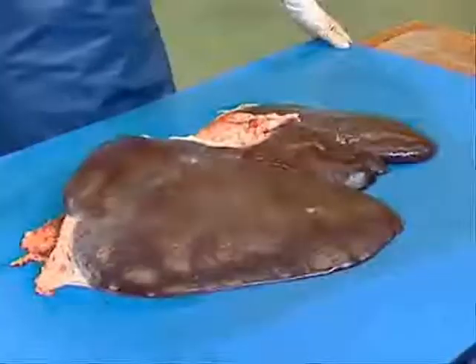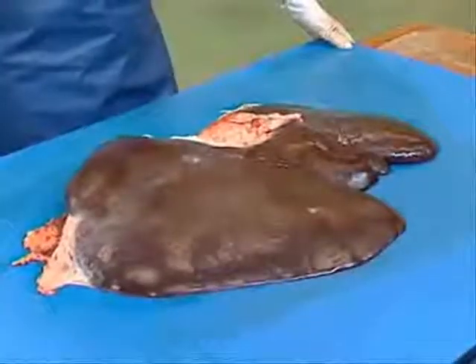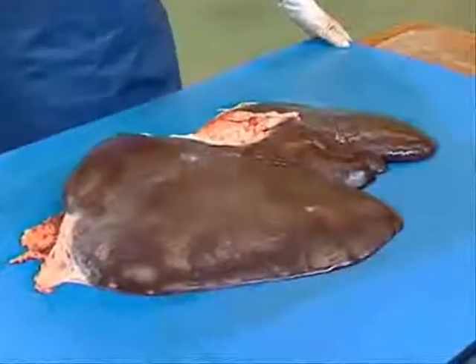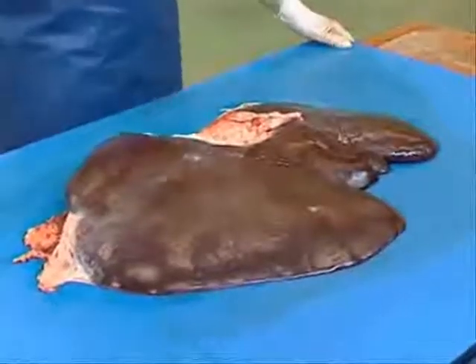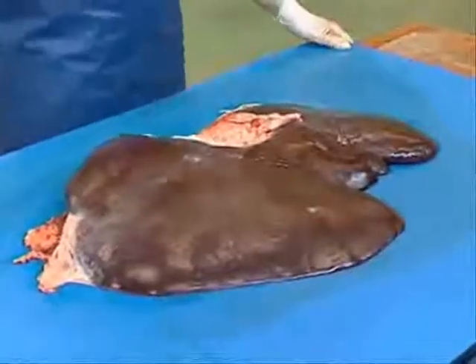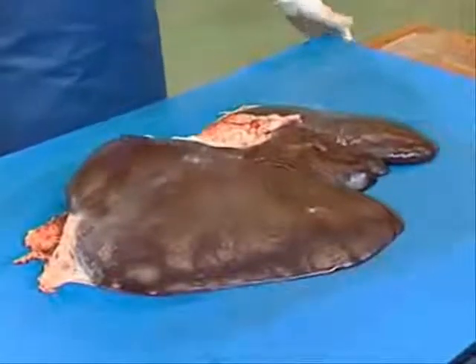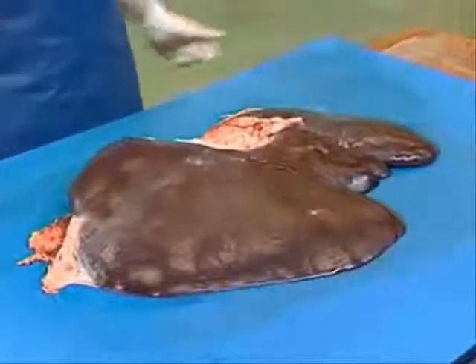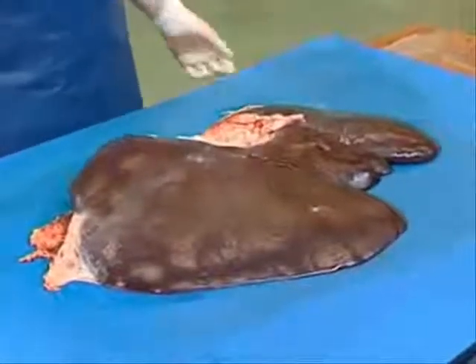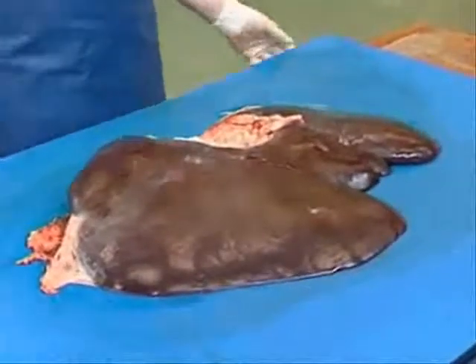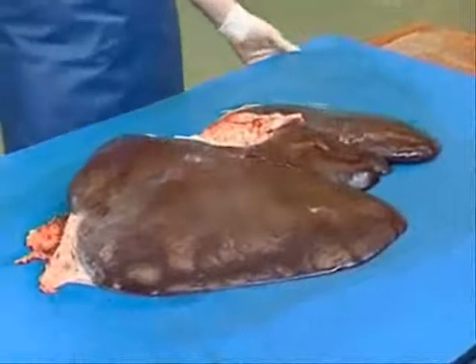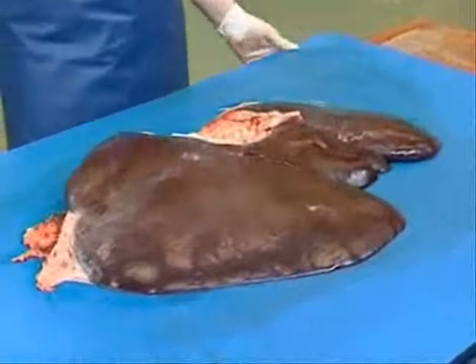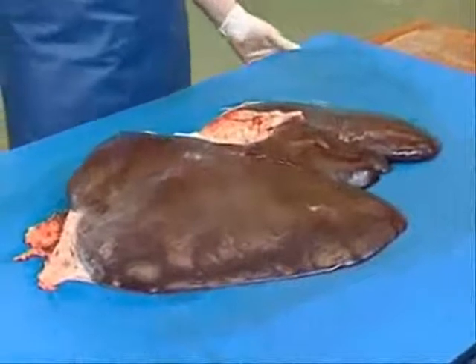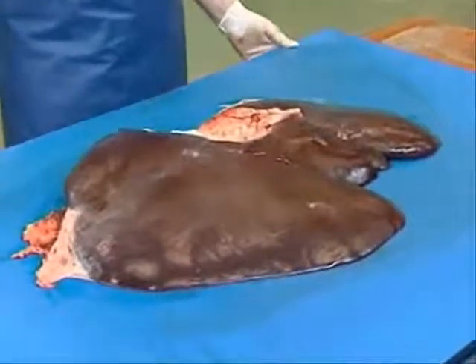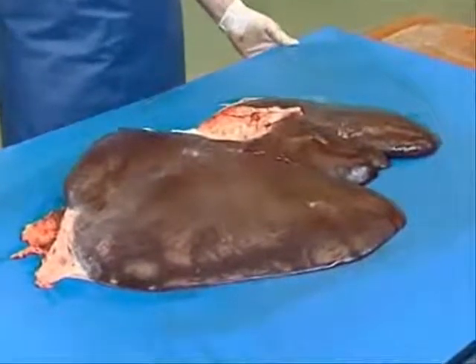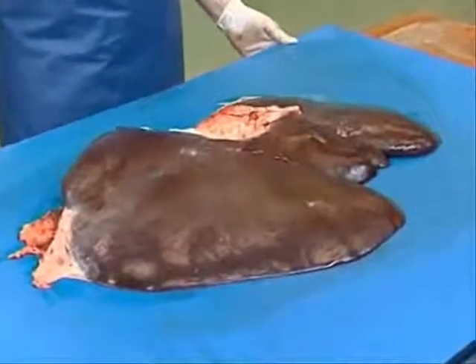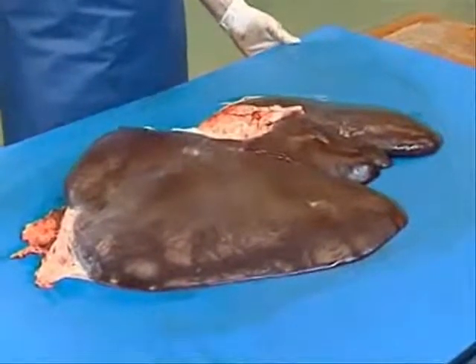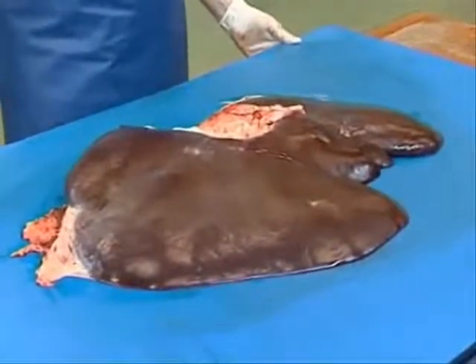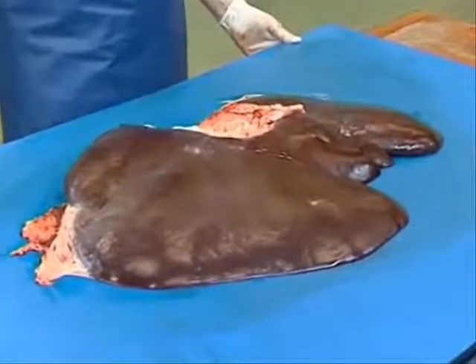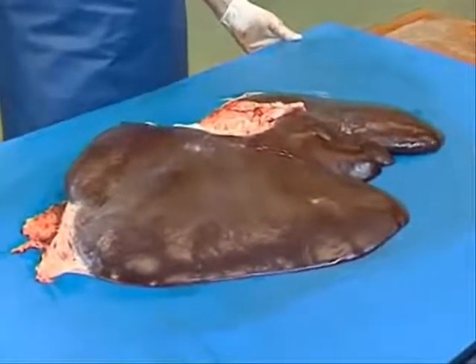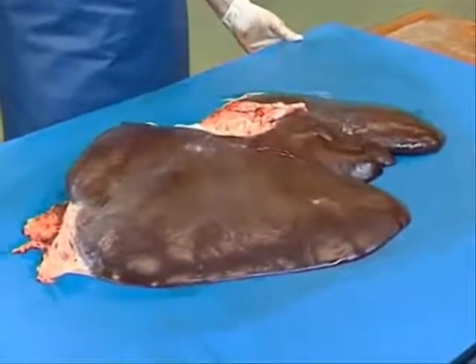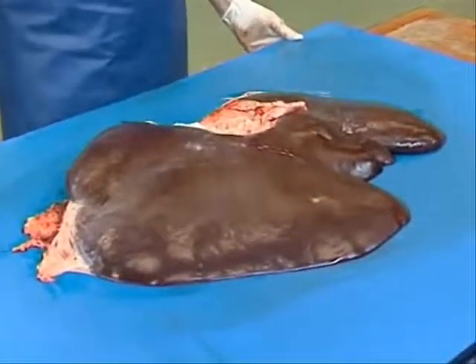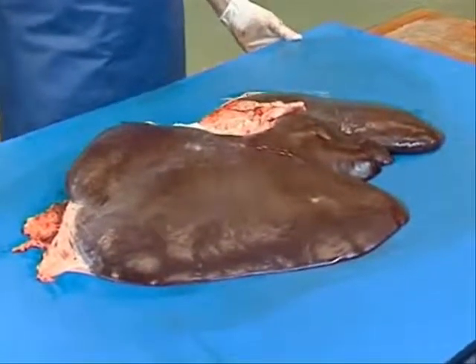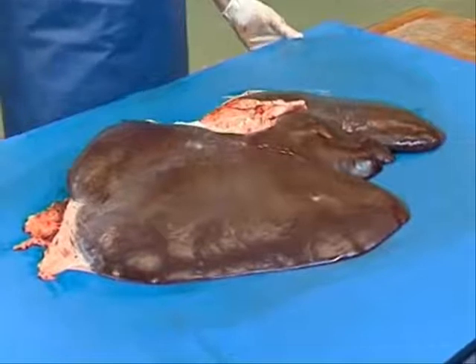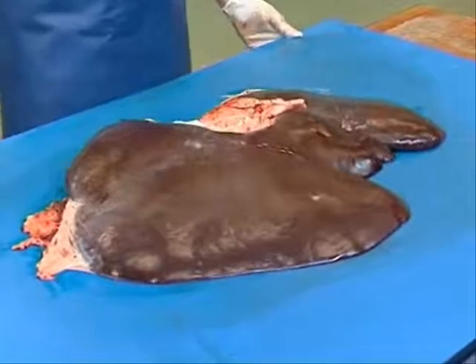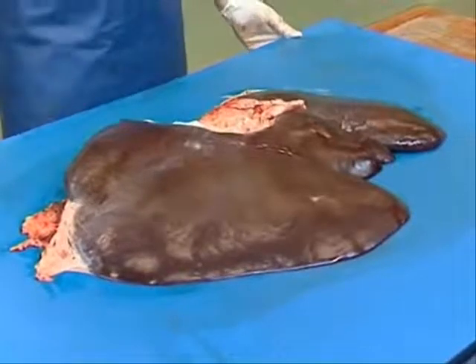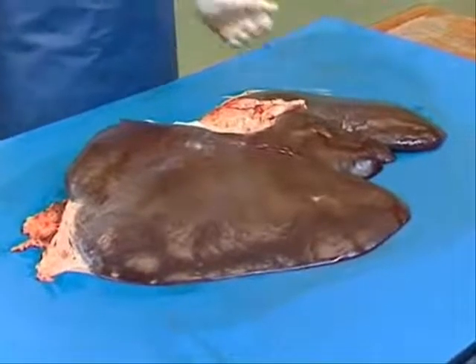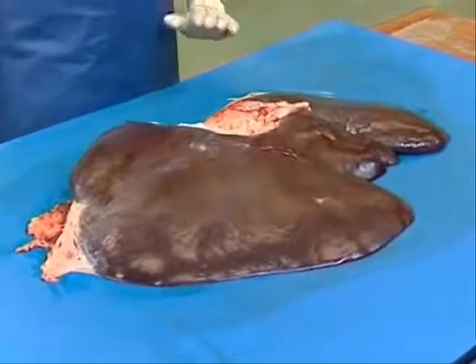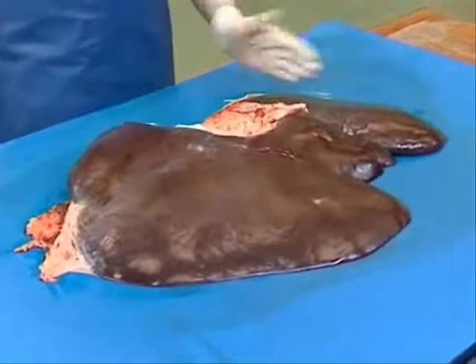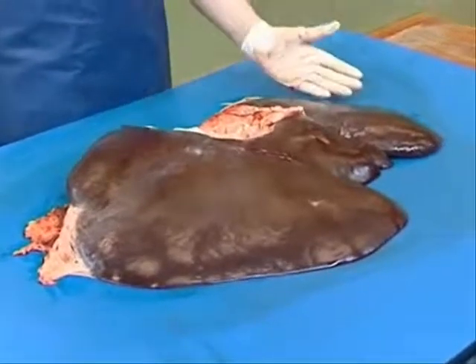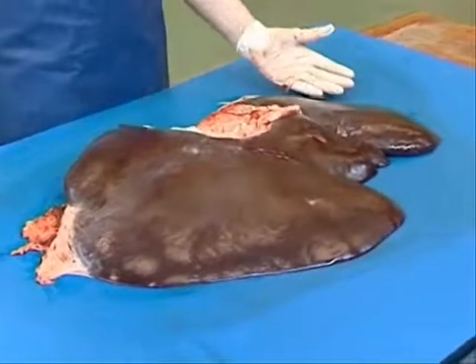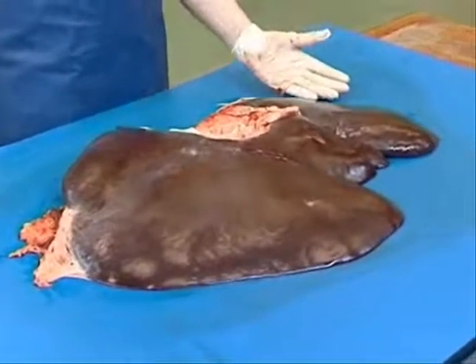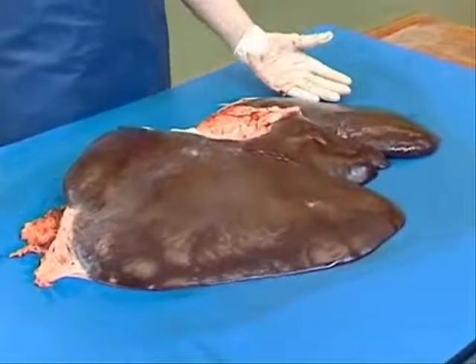We're now looking at the liver of the horse. As you can see, this is a reddish-brown, fairly smooth-bordered organ. We're looking at the diaphragmatic surface, and it should be nice and smooth, as it is here.